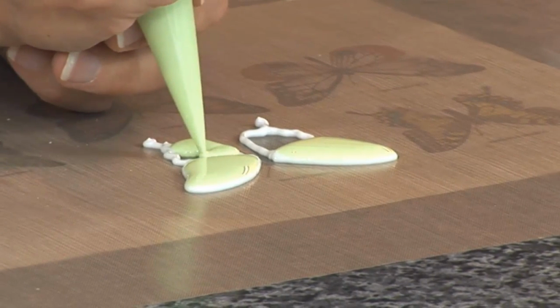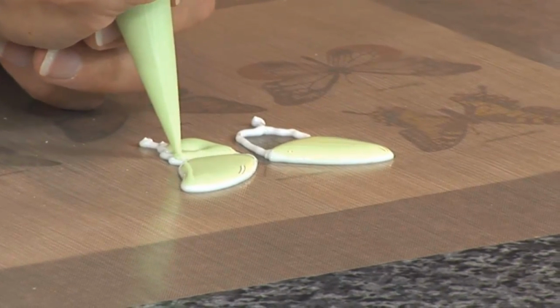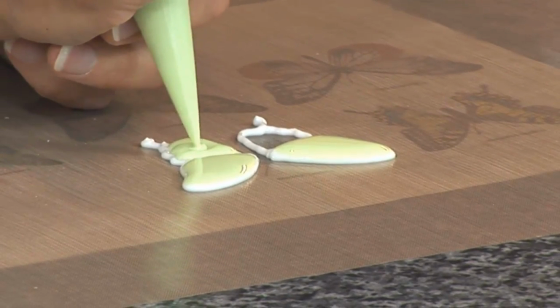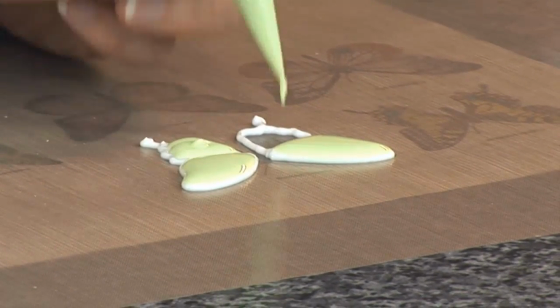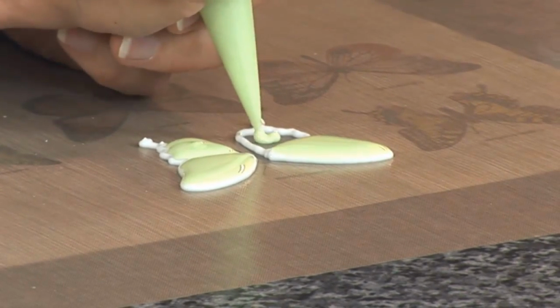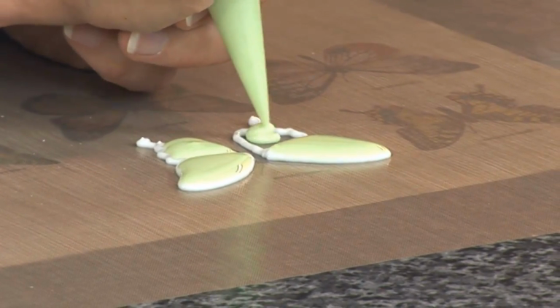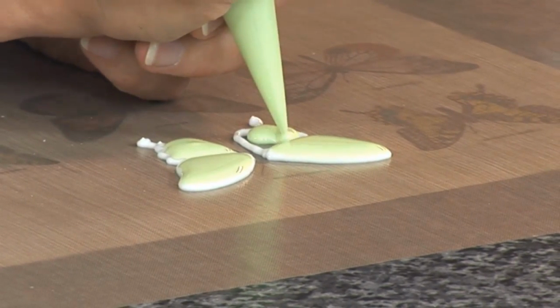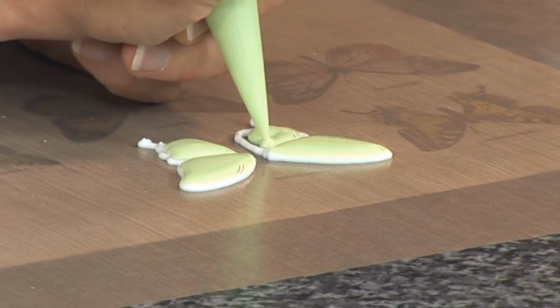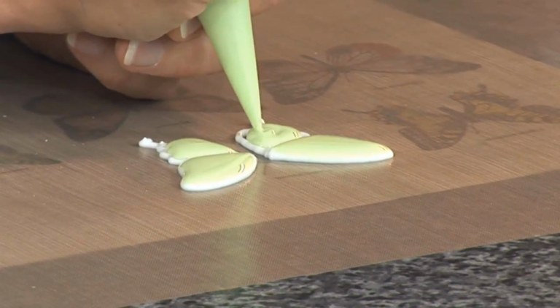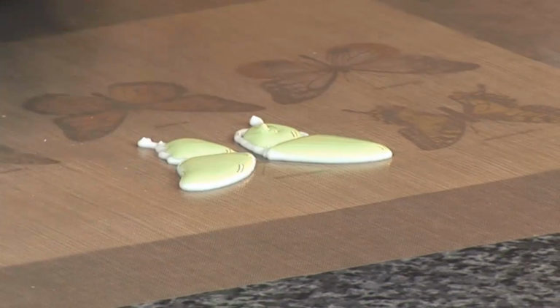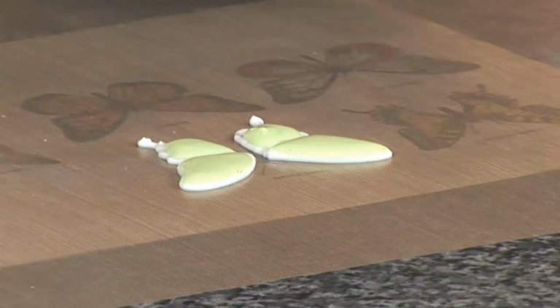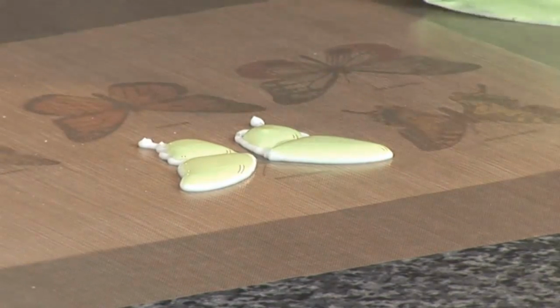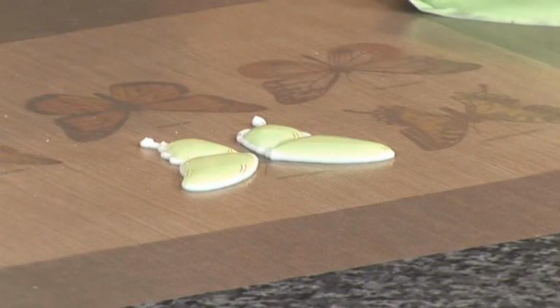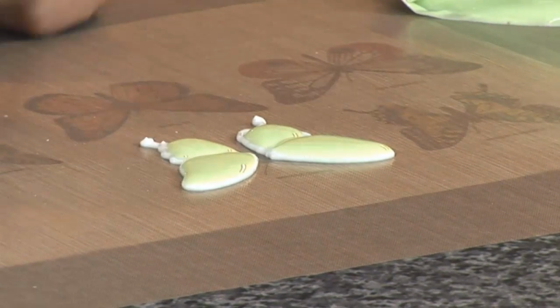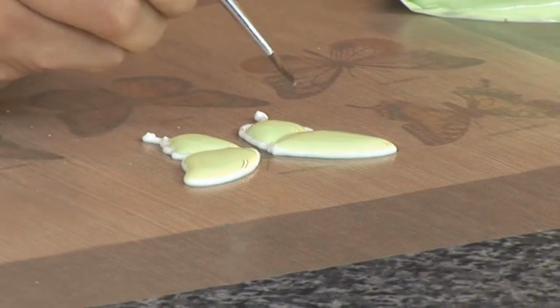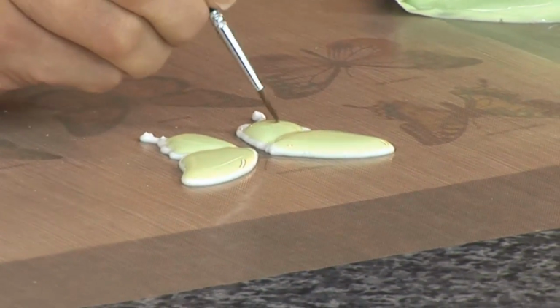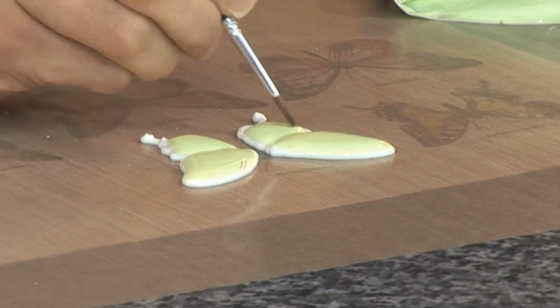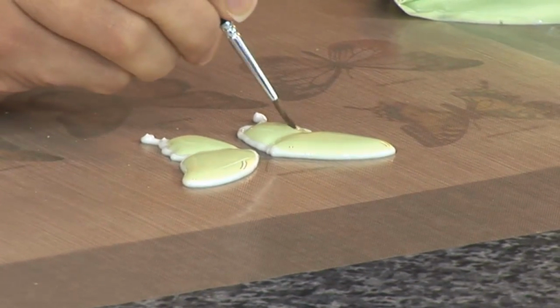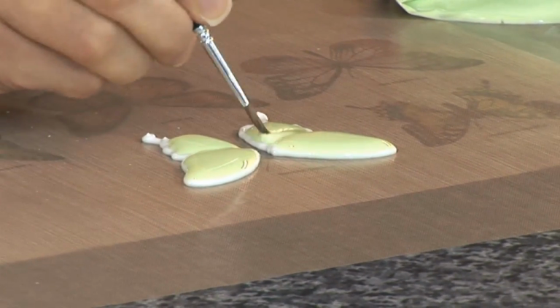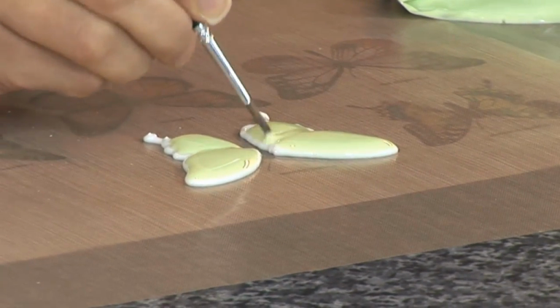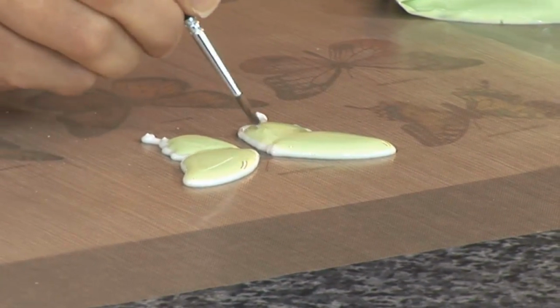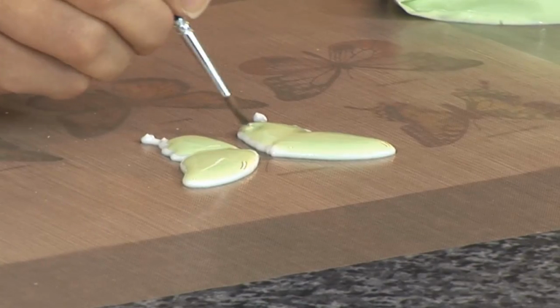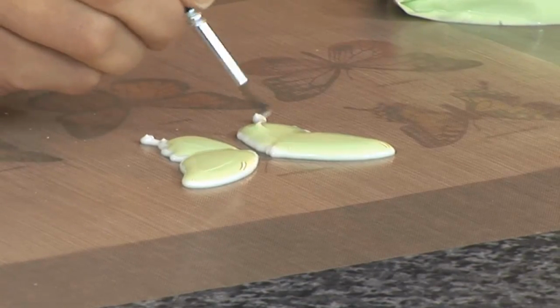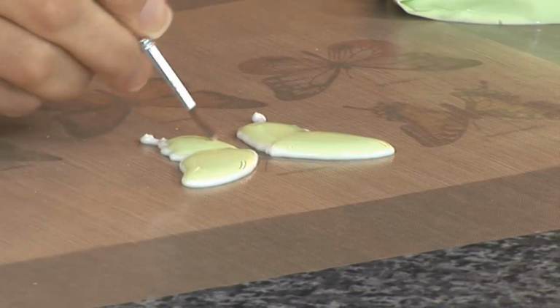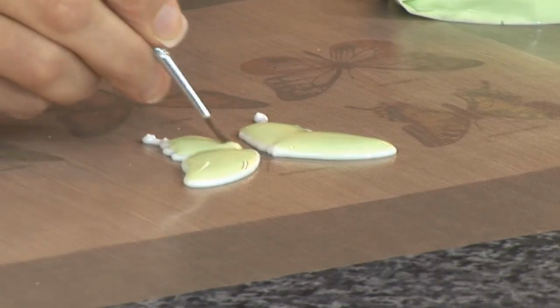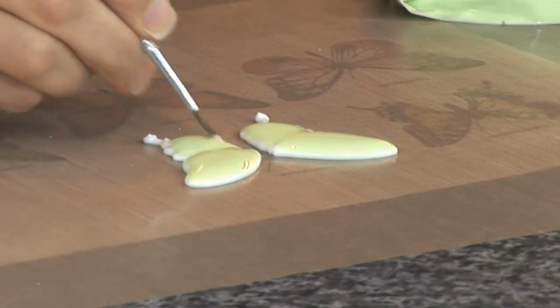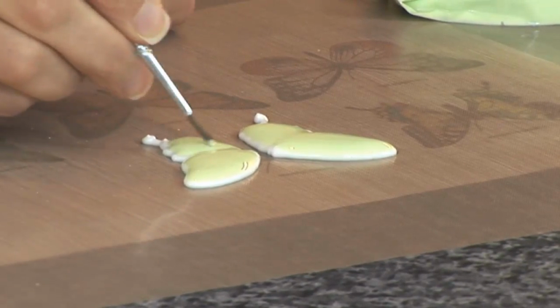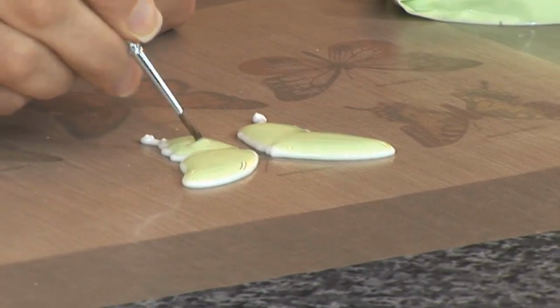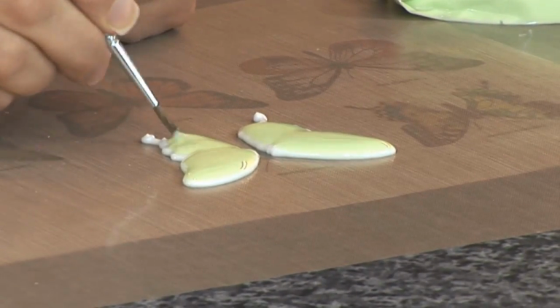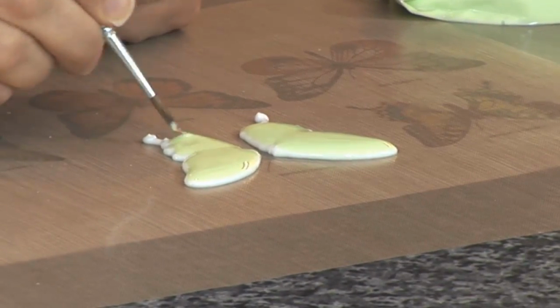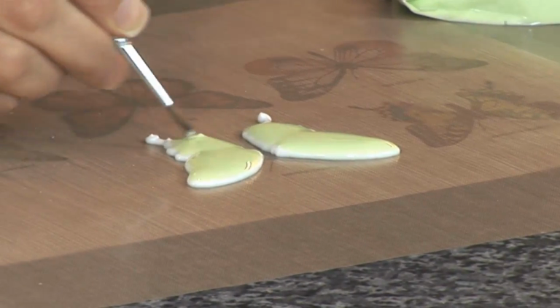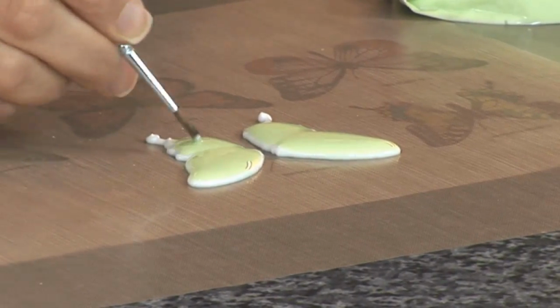Then flood the bottom half of the wings. These butterflies will take overnight to set. They're great for creating monograms, lettering, and detail work.